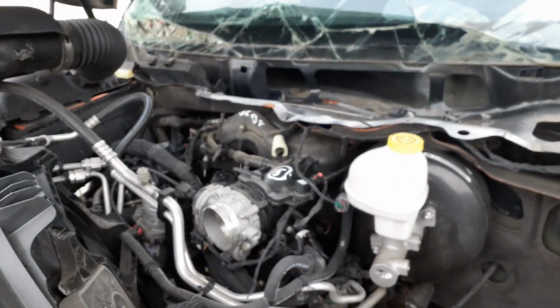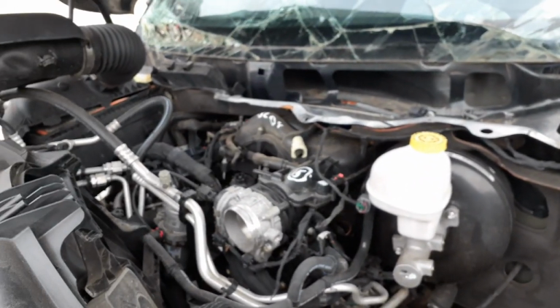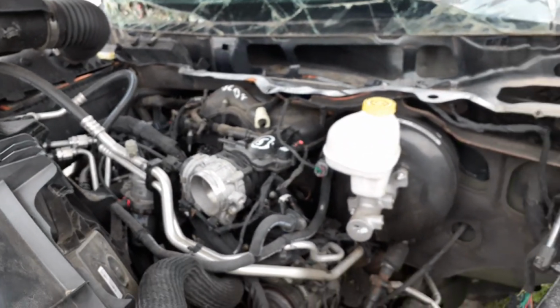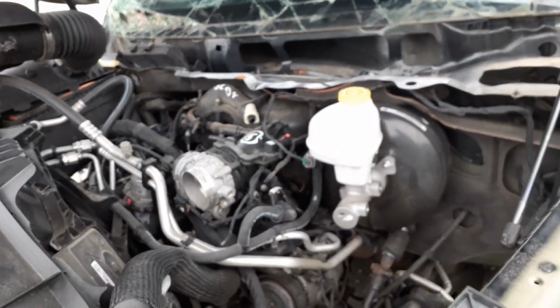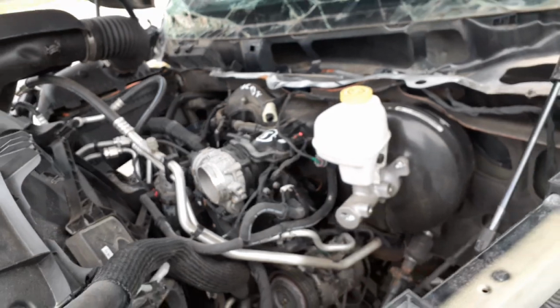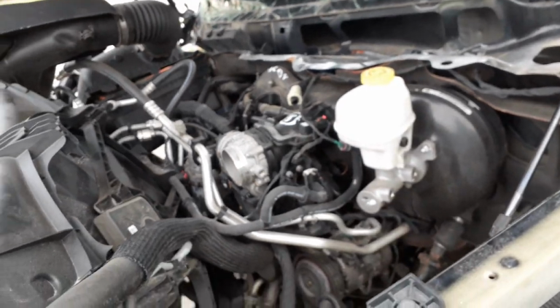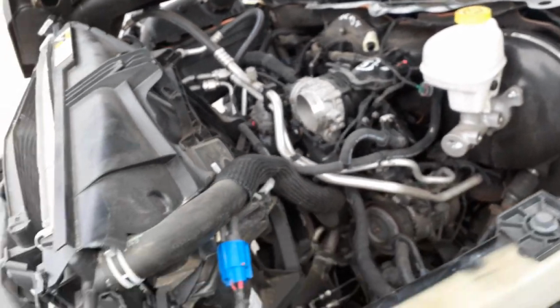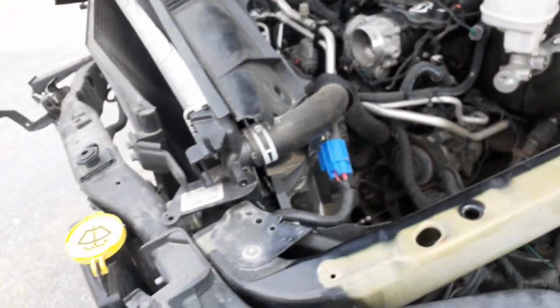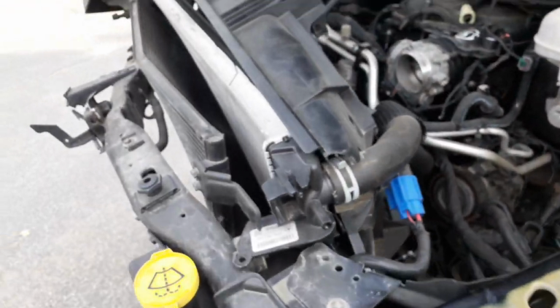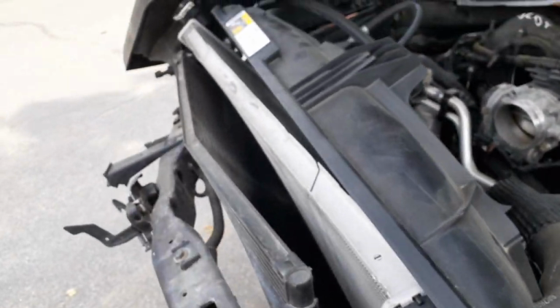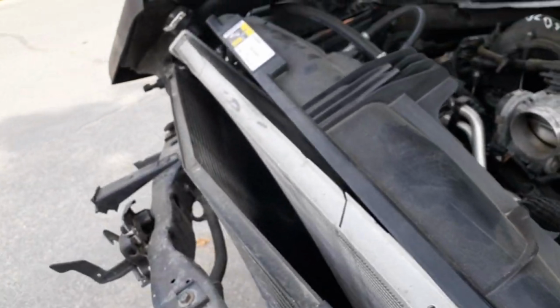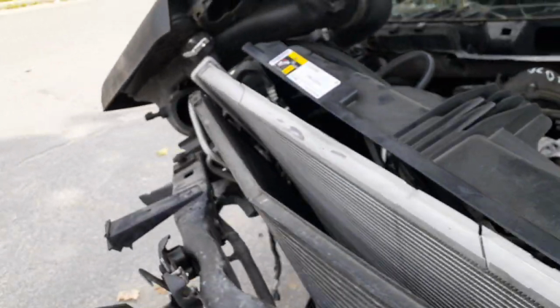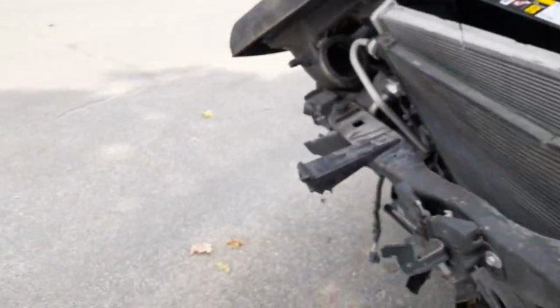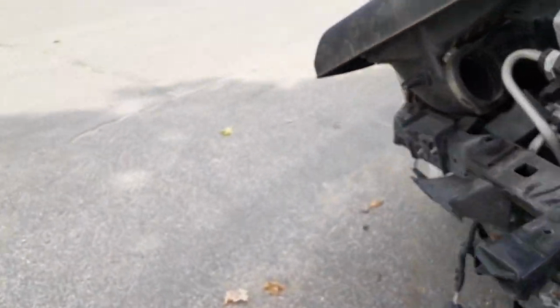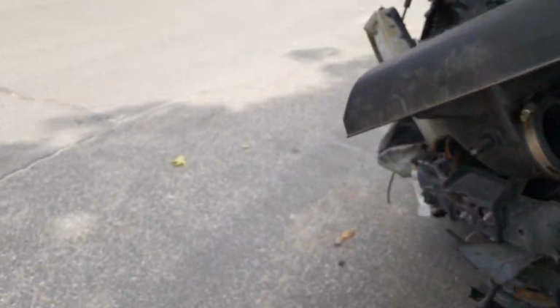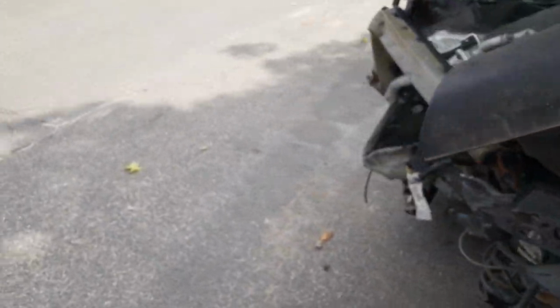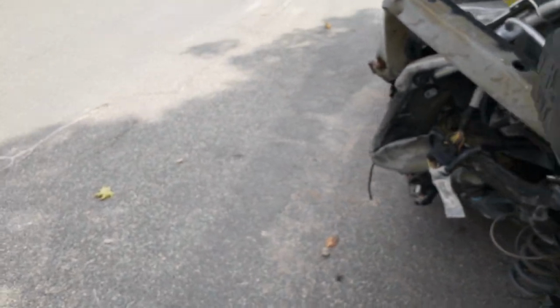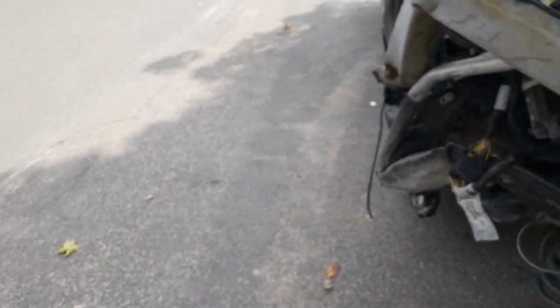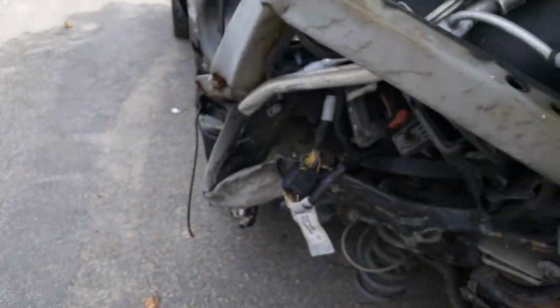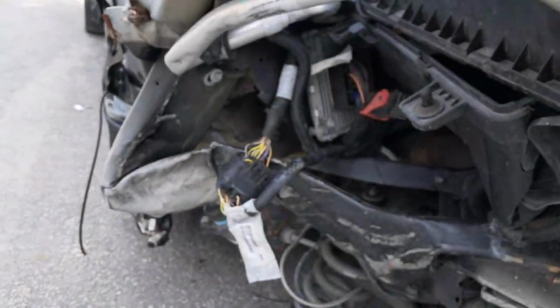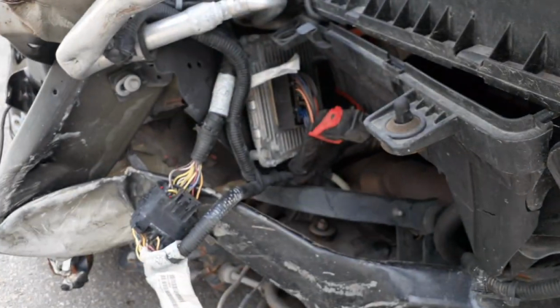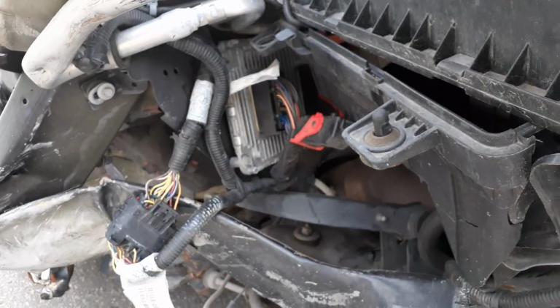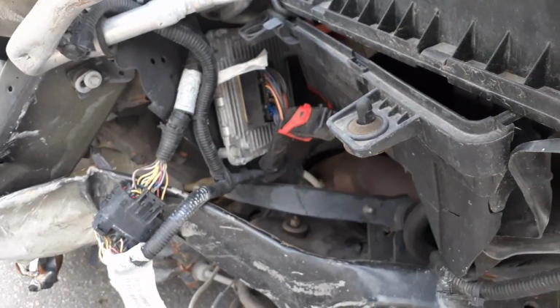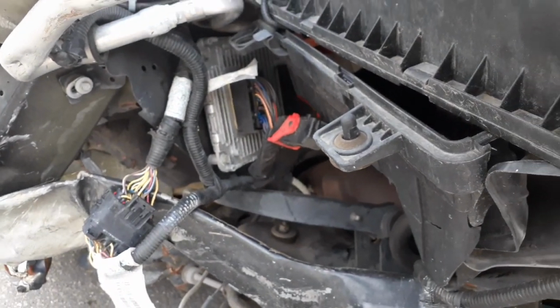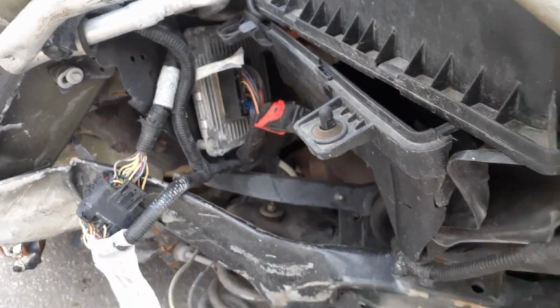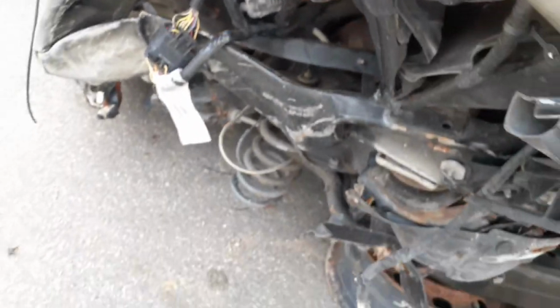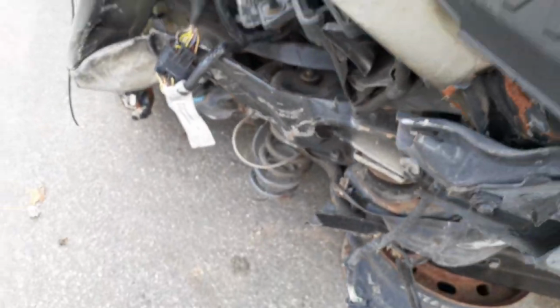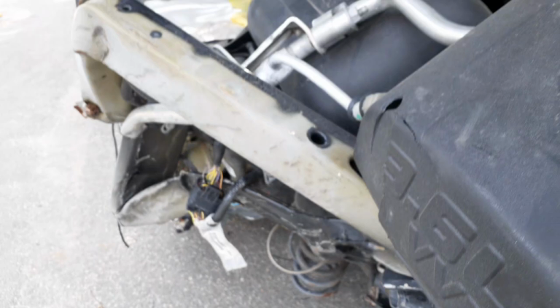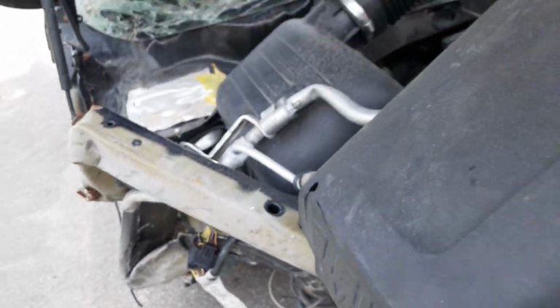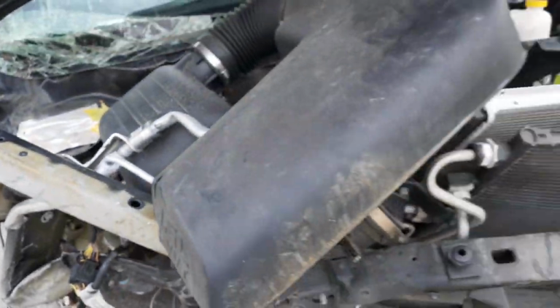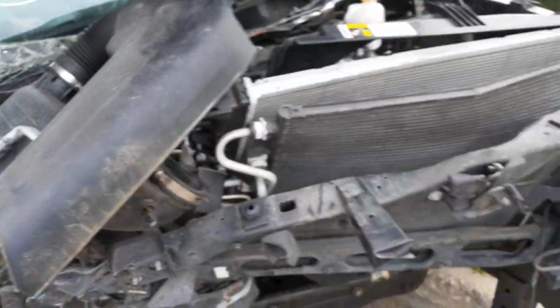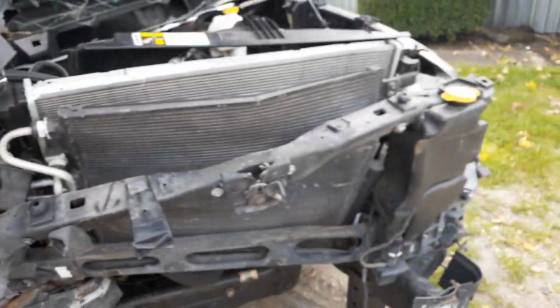Everything else is kind of gone. Believe it or not, the computer looks like it made it — the ECM. You have to take it out and see, but right down in there you can see the red plug. Pretty much that's it.